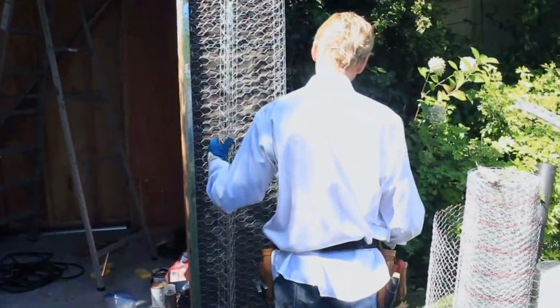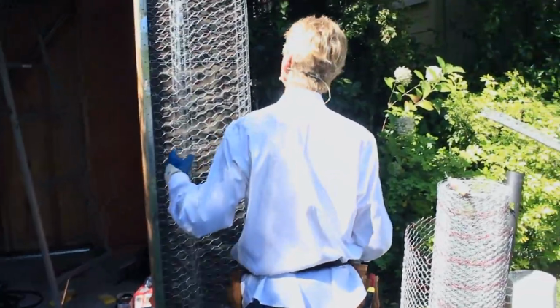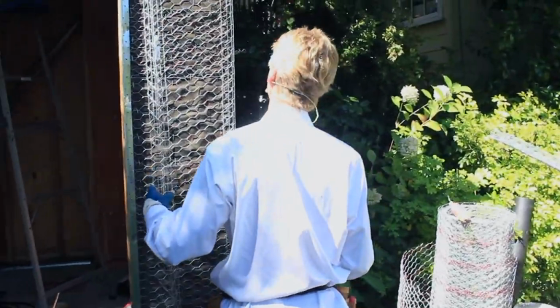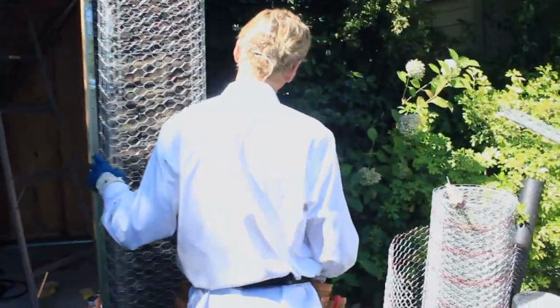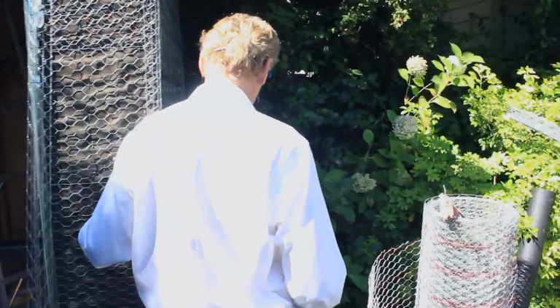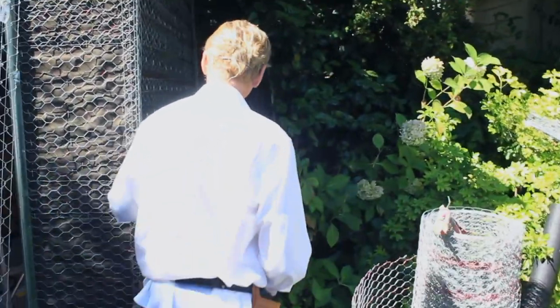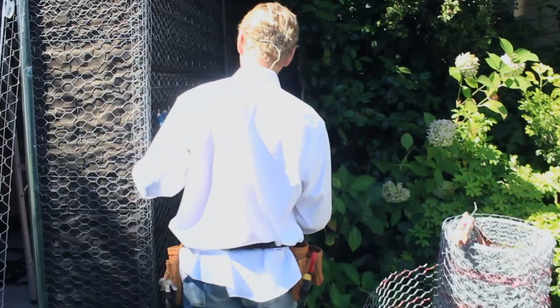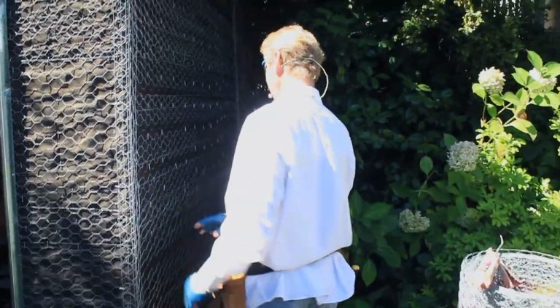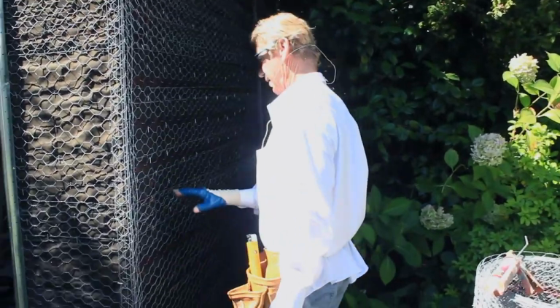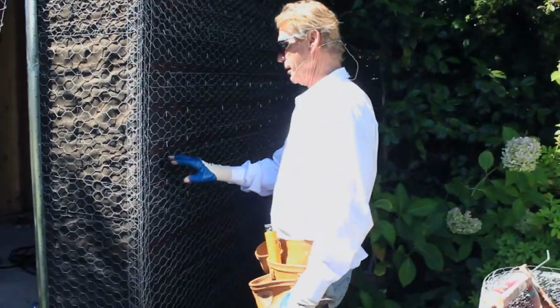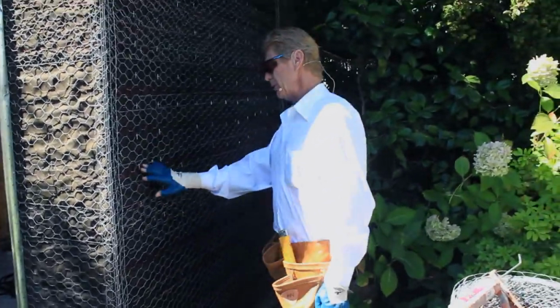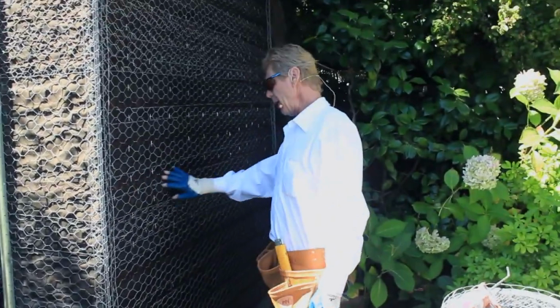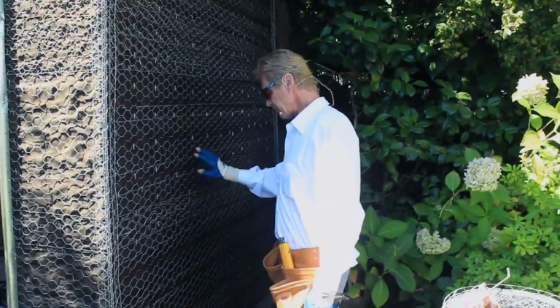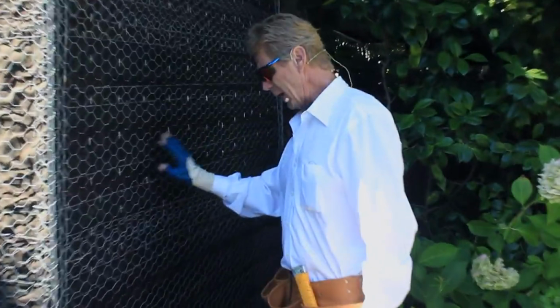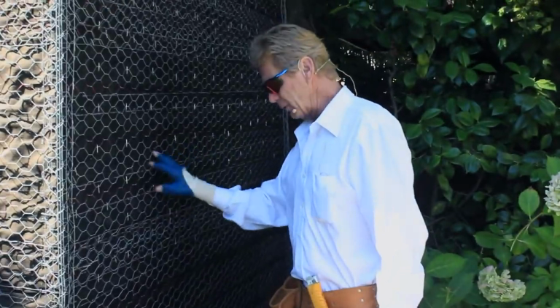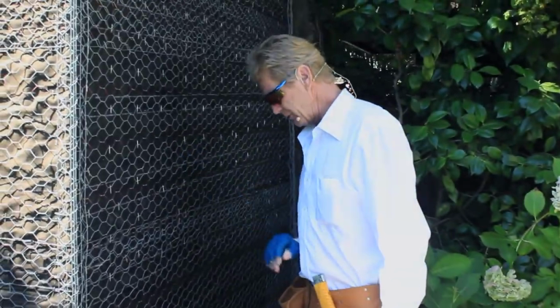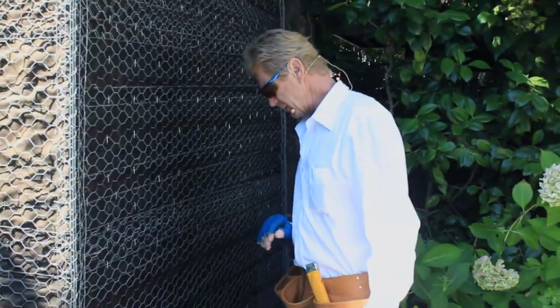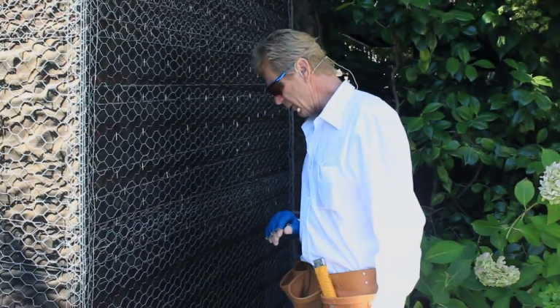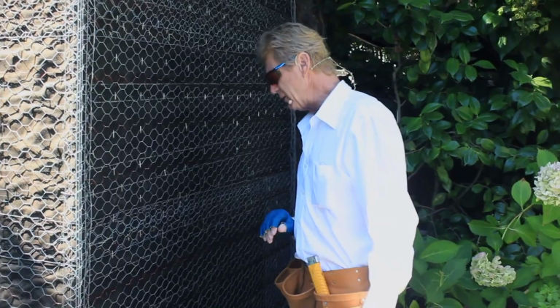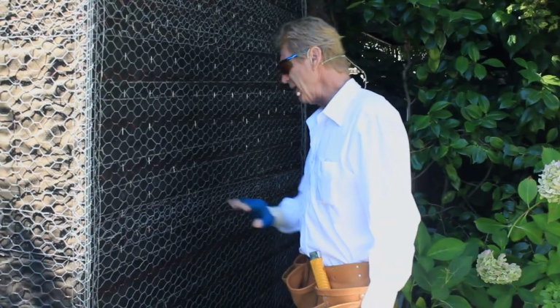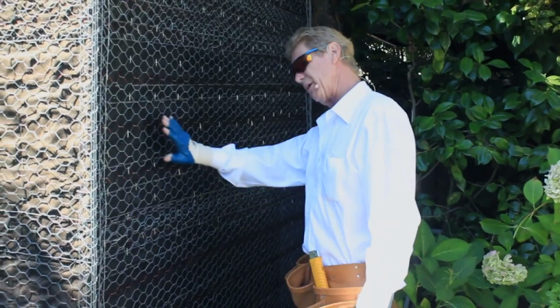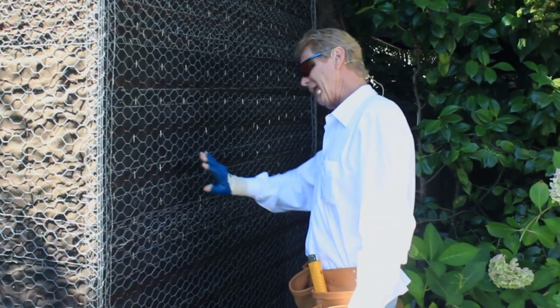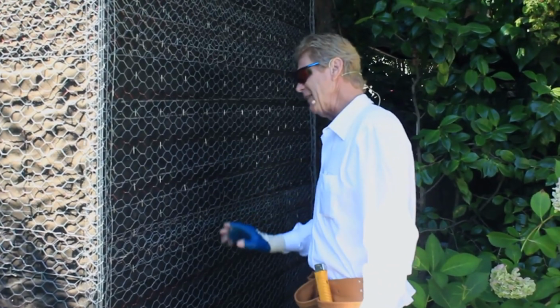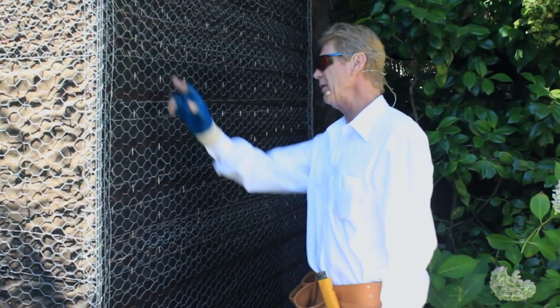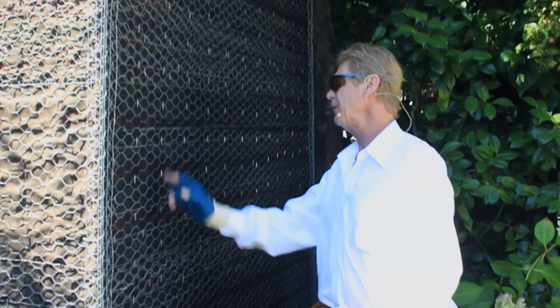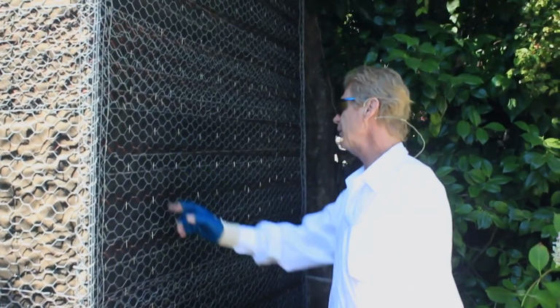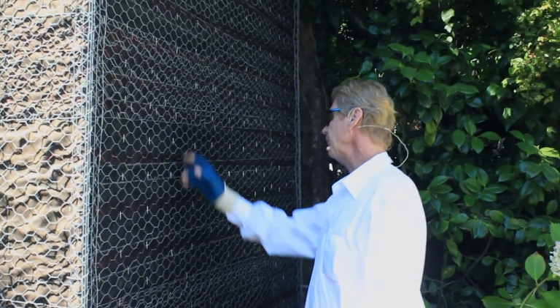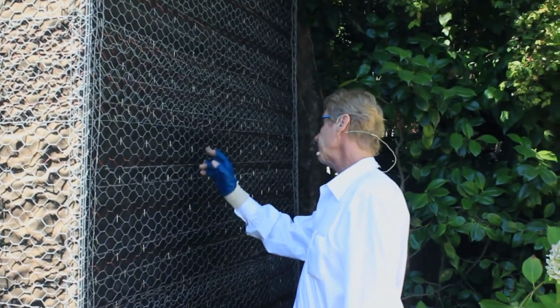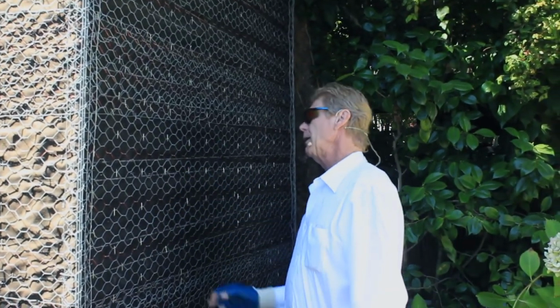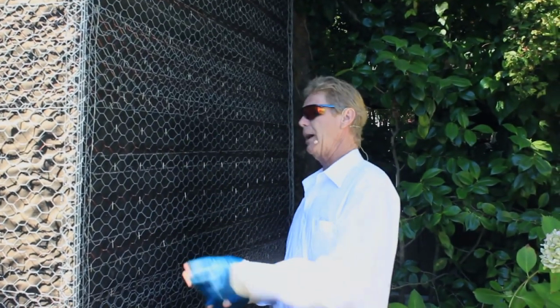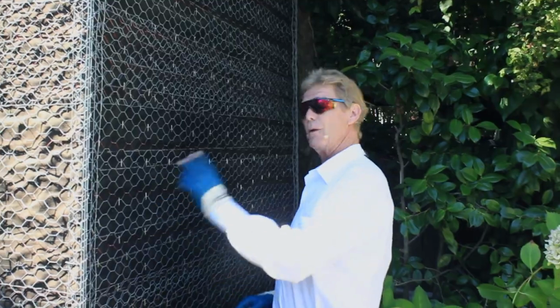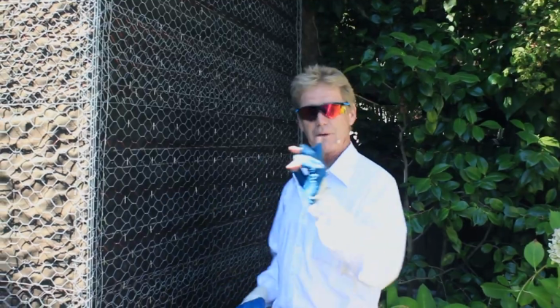I looked at this wall over here — Jay, bring that camera over here. I looked at this wall and said, 'Dude, you put the wire on backwards.' He said, 'How can you tell?' I said, 'It's flat,' and then I noticed the staples.